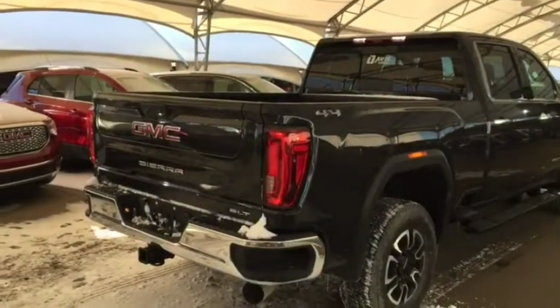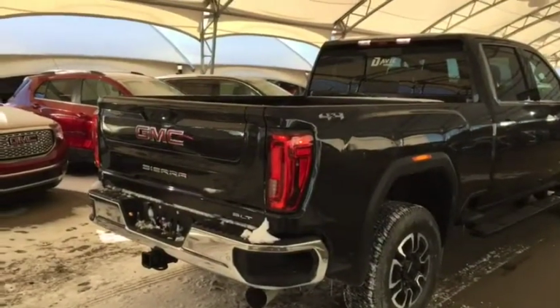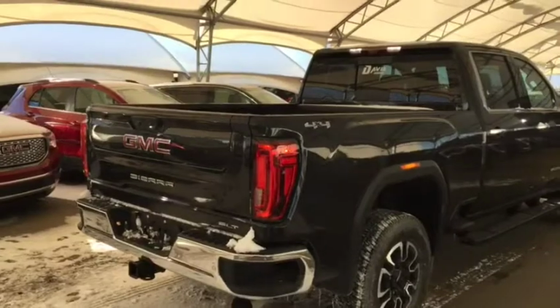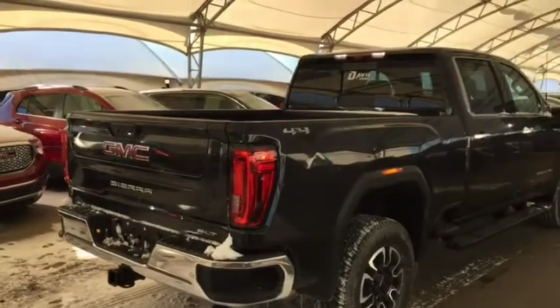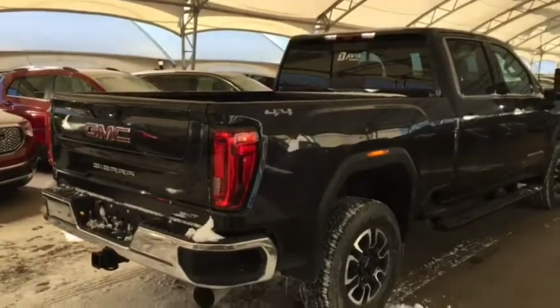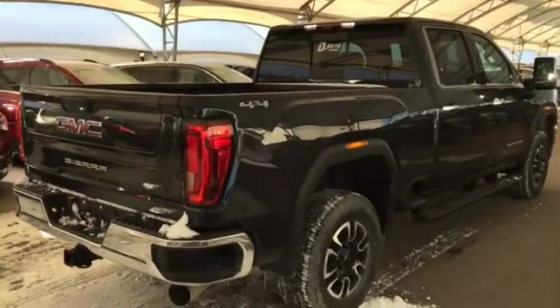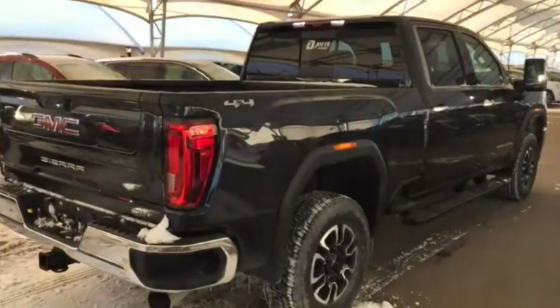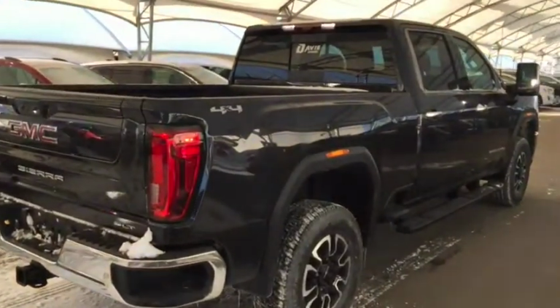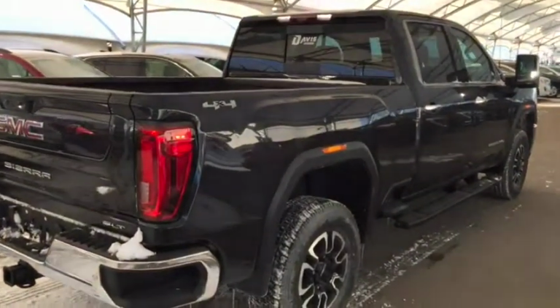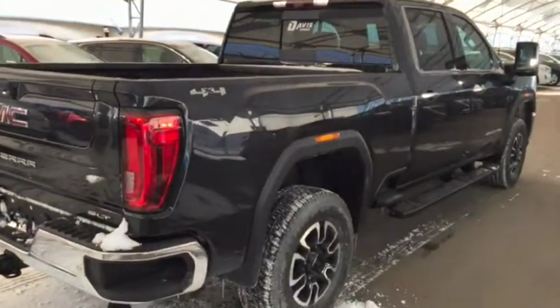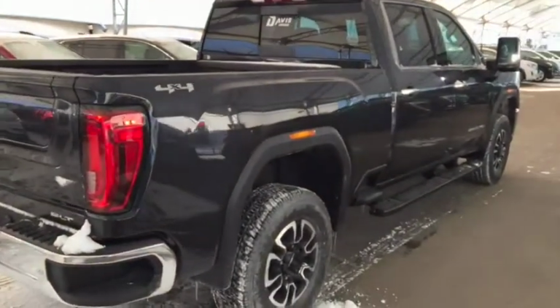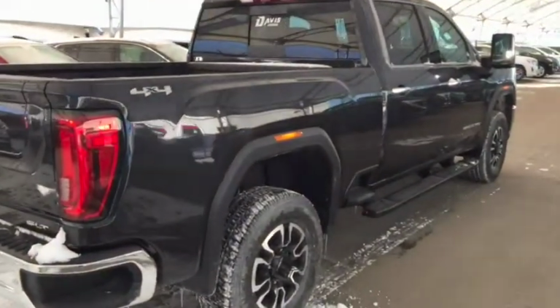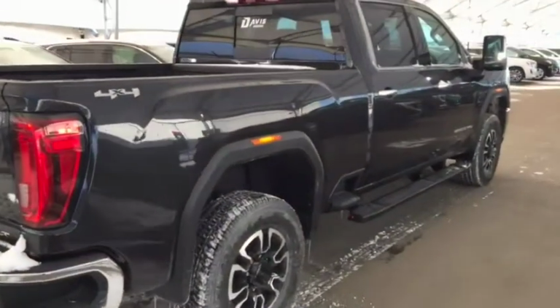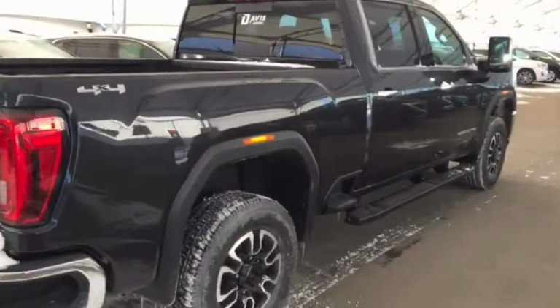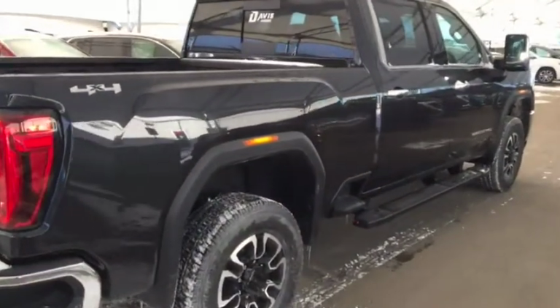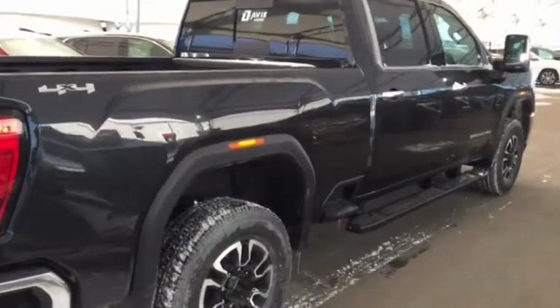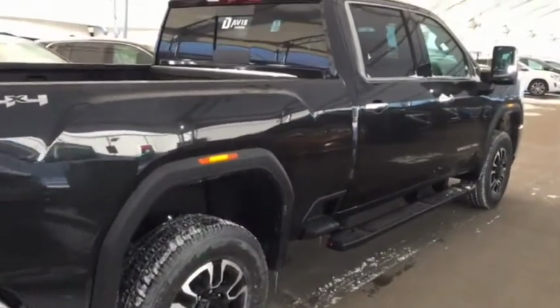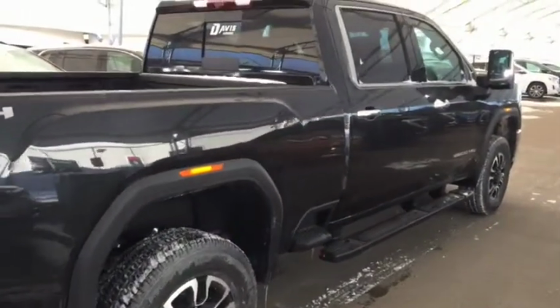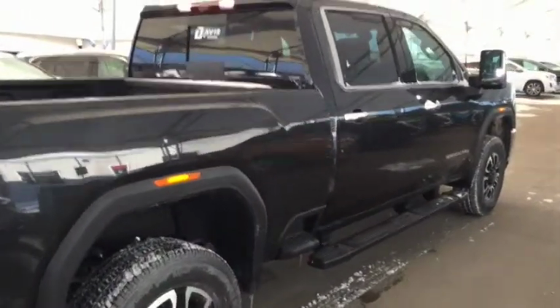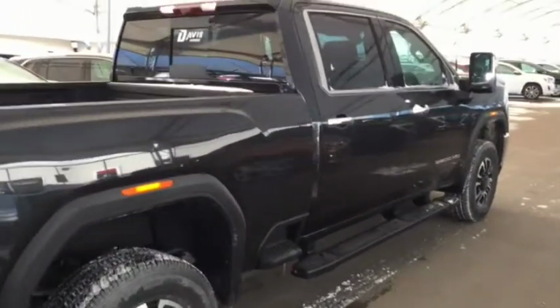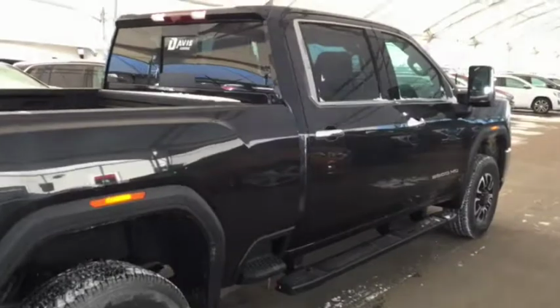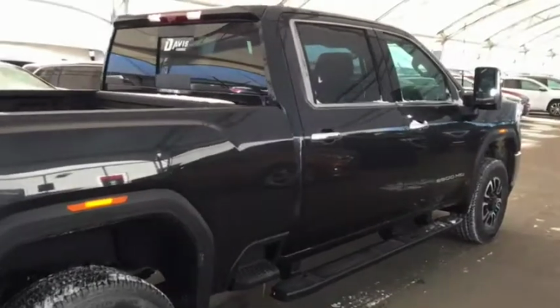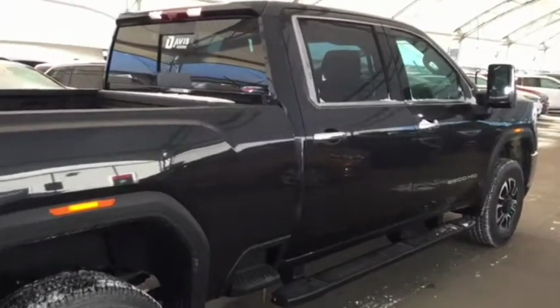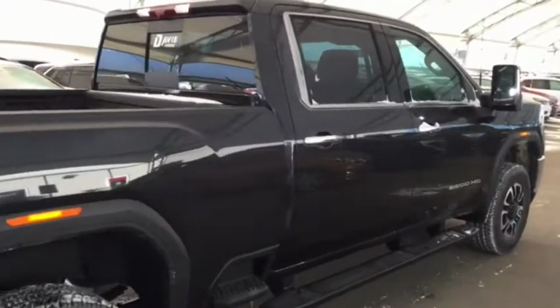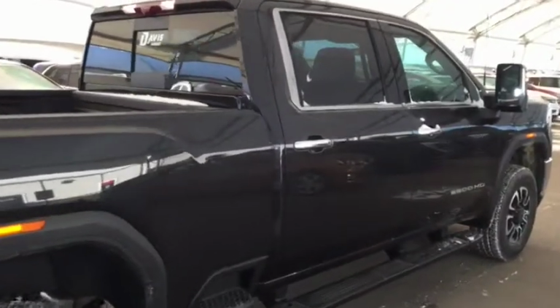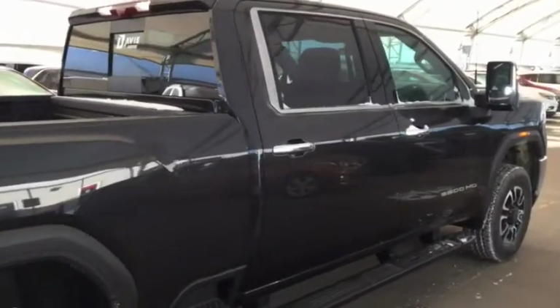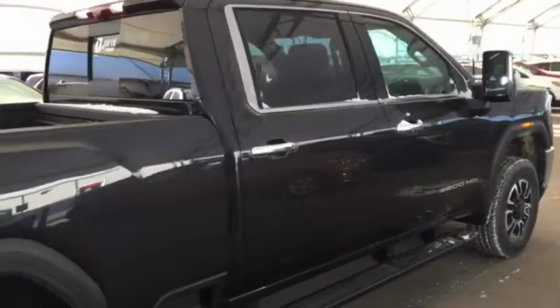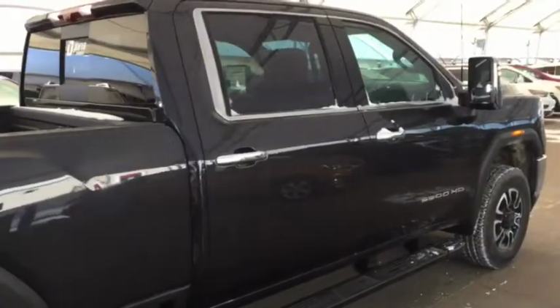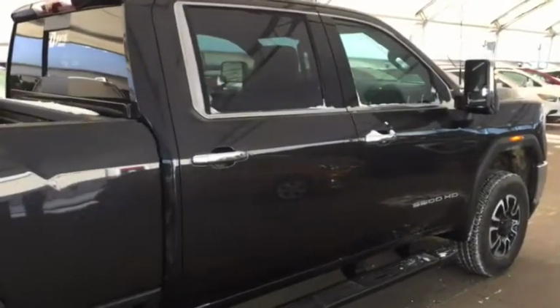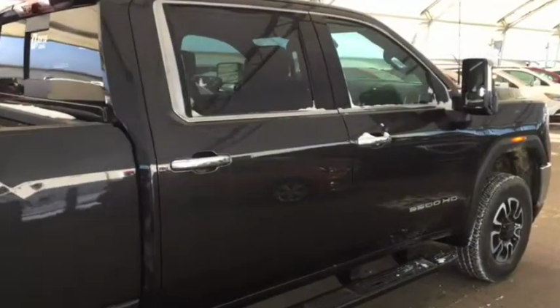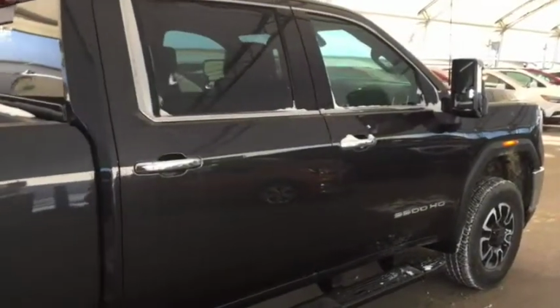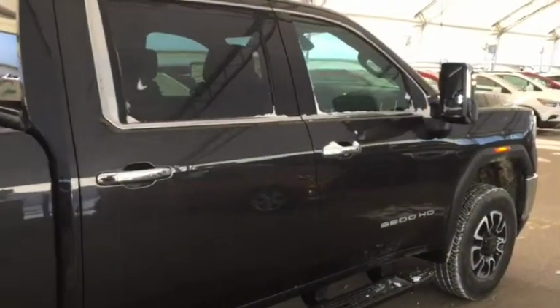So don't miss out on your brand new heavy-duty truck. Hurry in to Davis Chevrolet and book a test drive with one of our product specialists today.